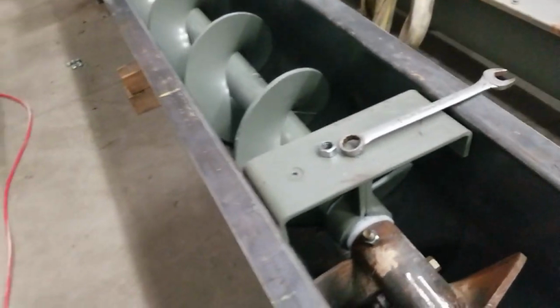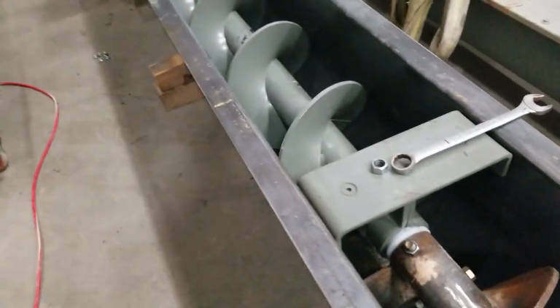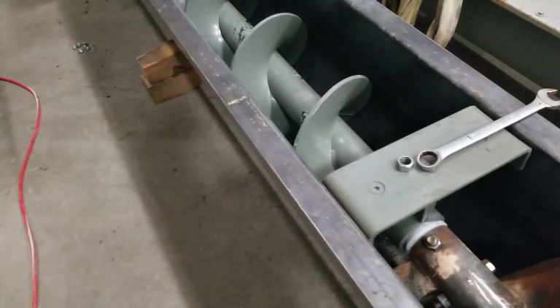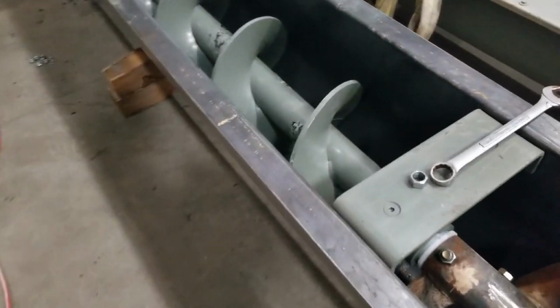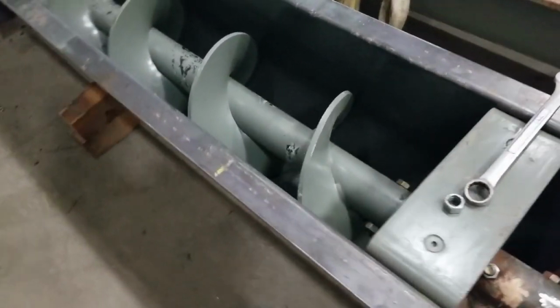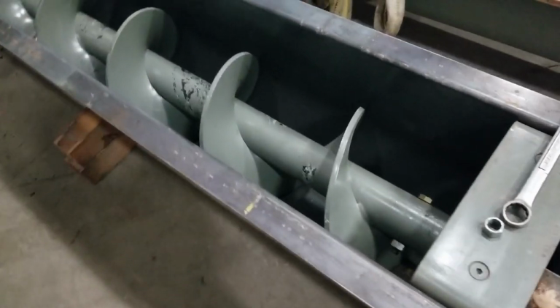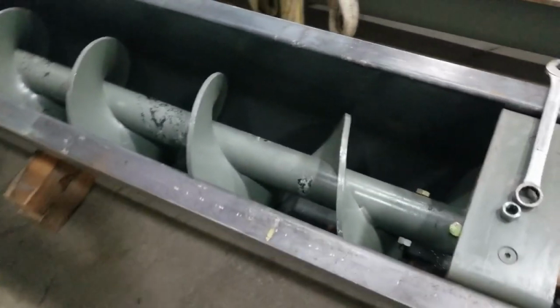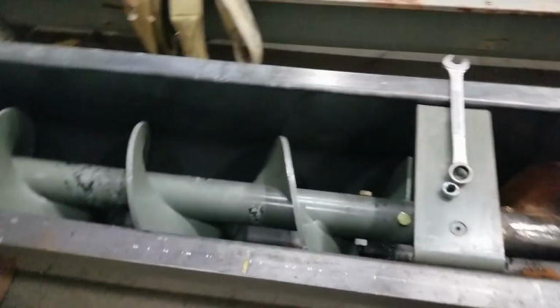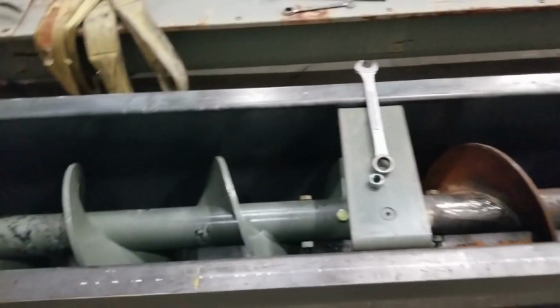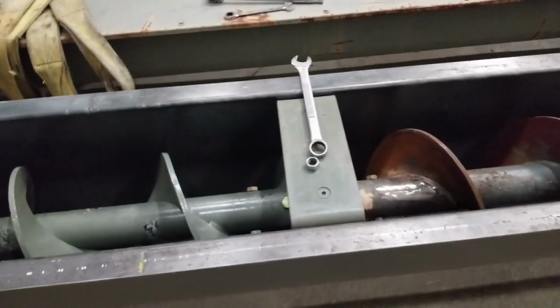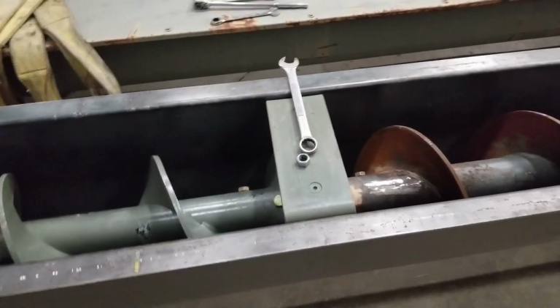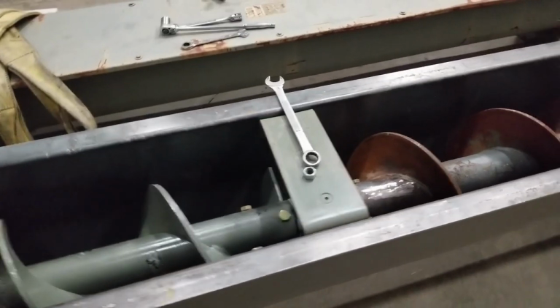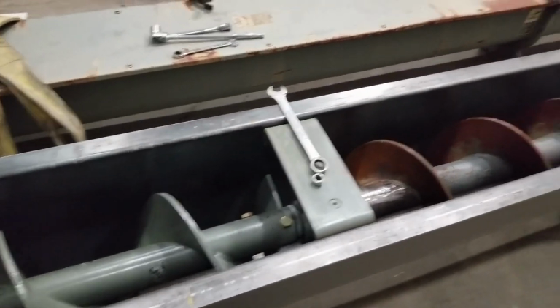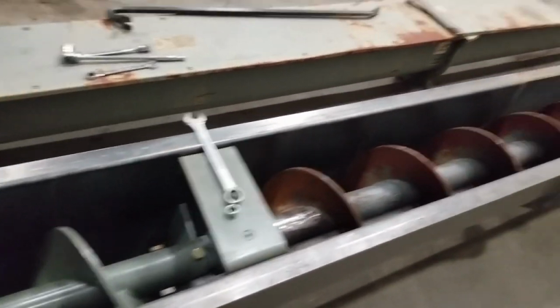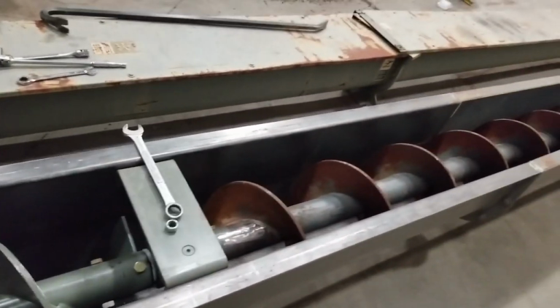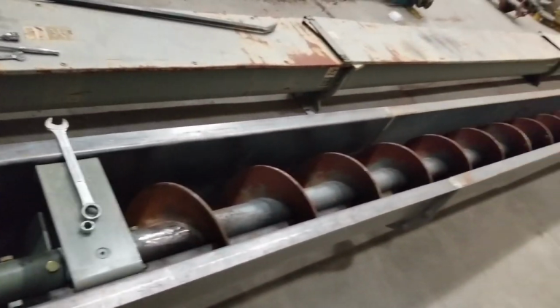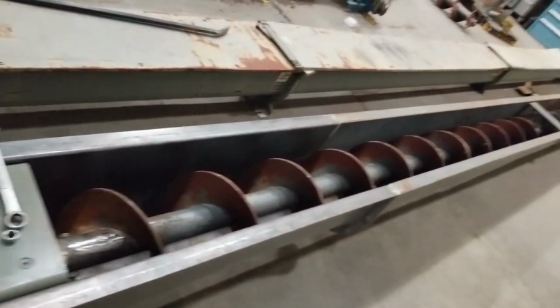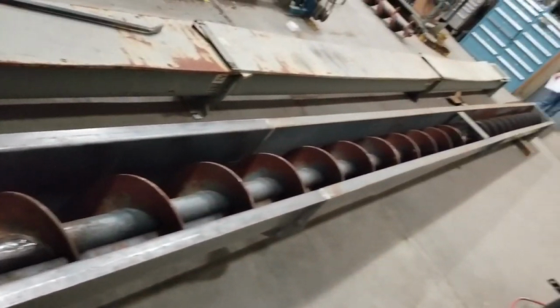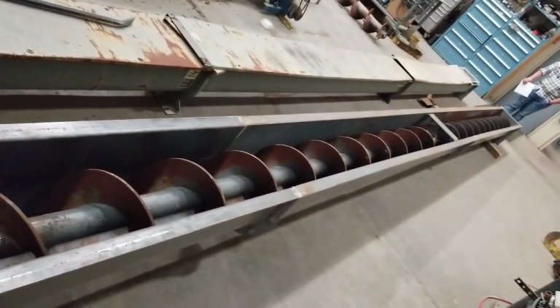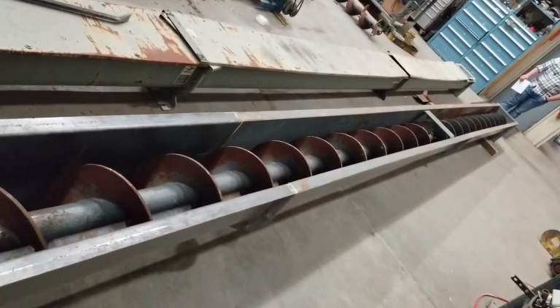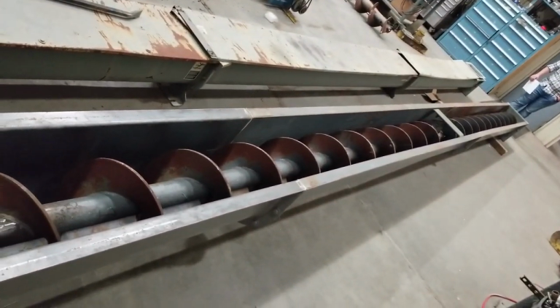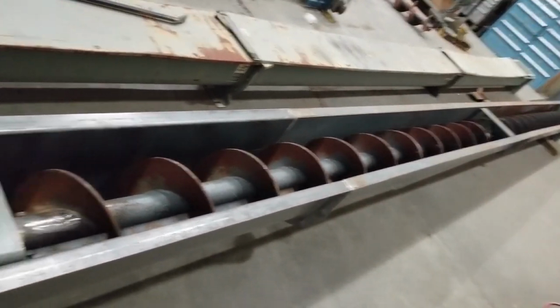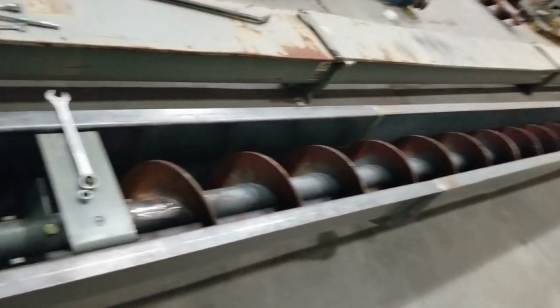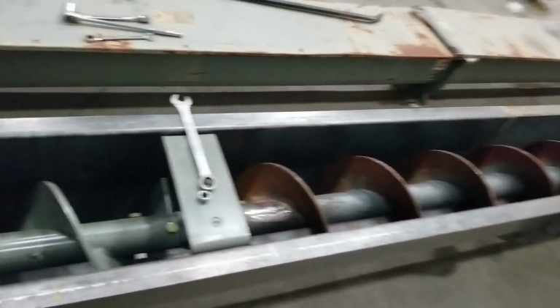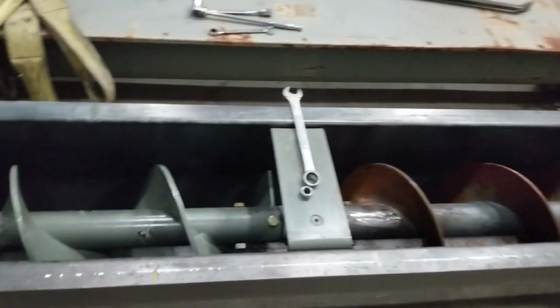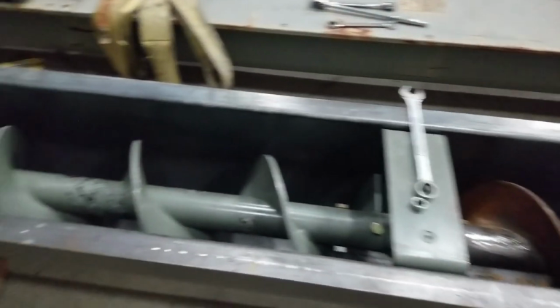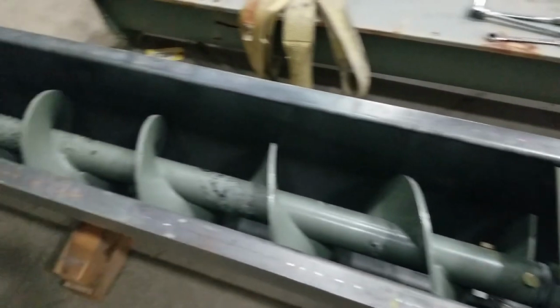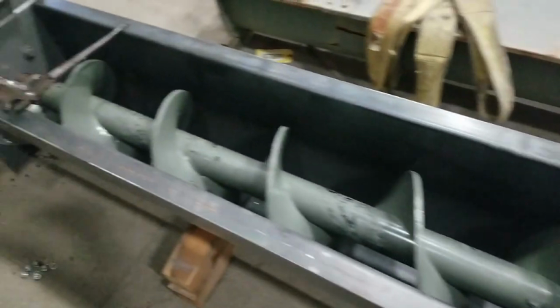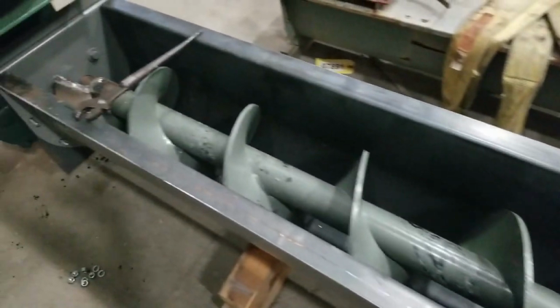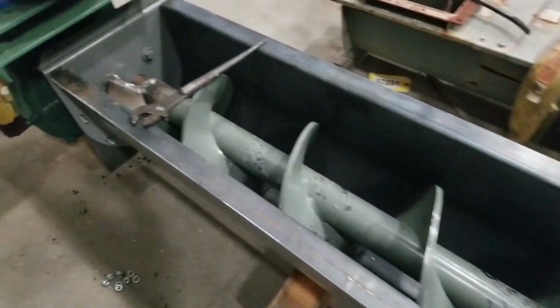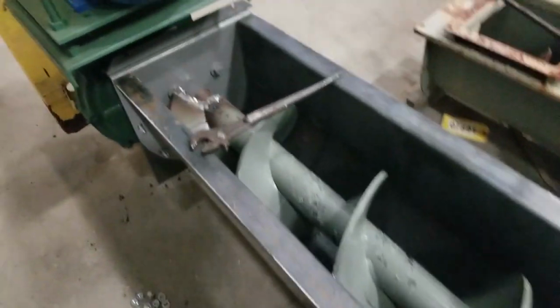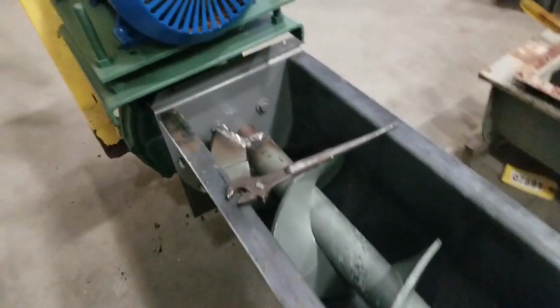And then a new 6-foot section, giving you a total of 30 feet of screw and 30 feet of U-trough.